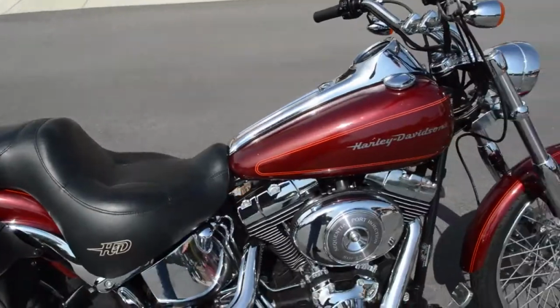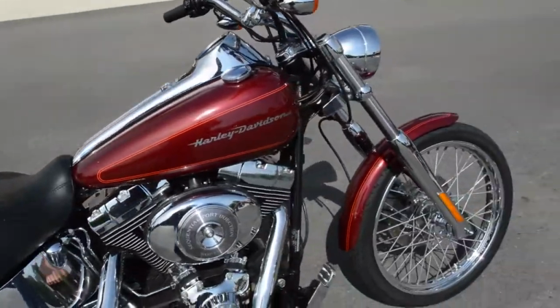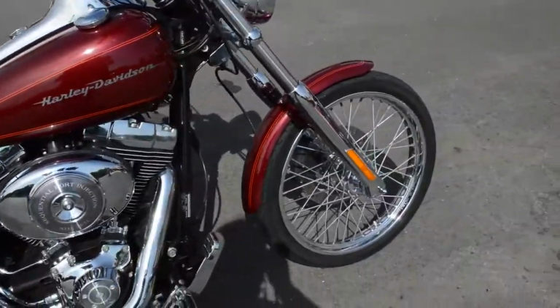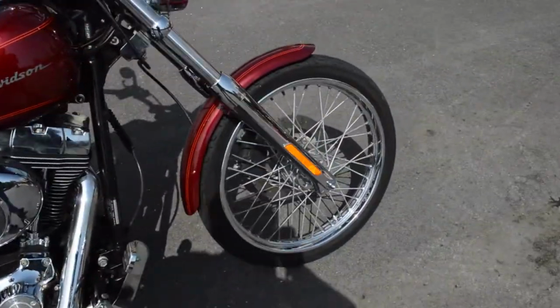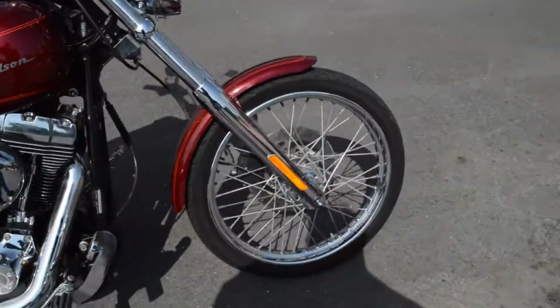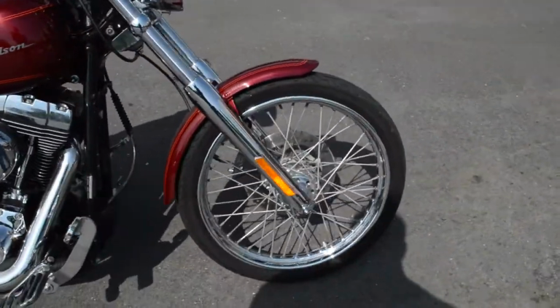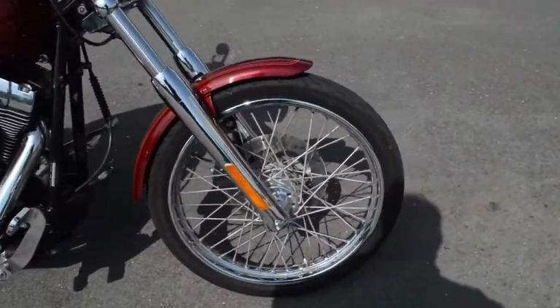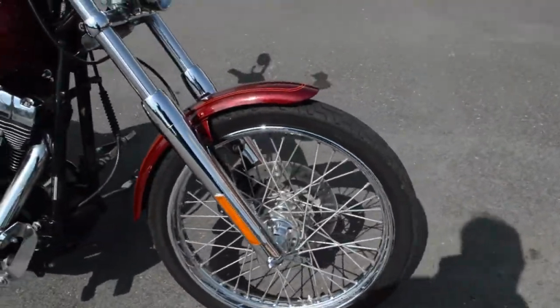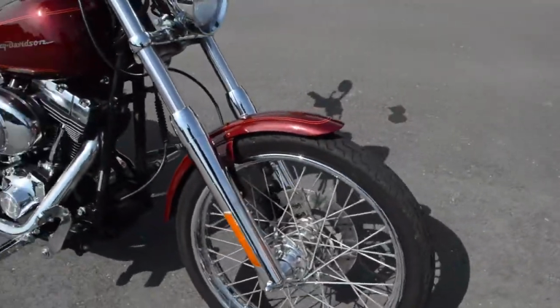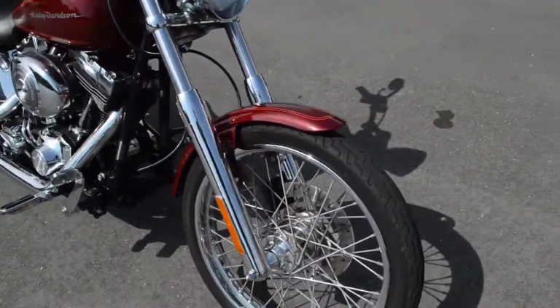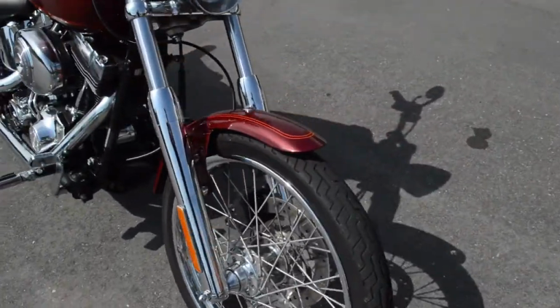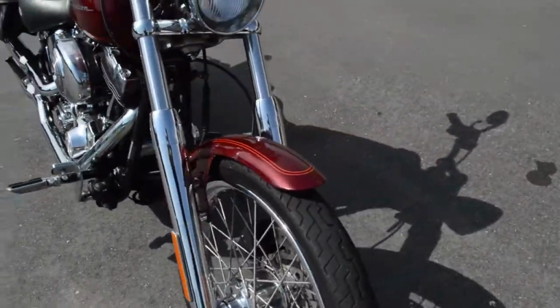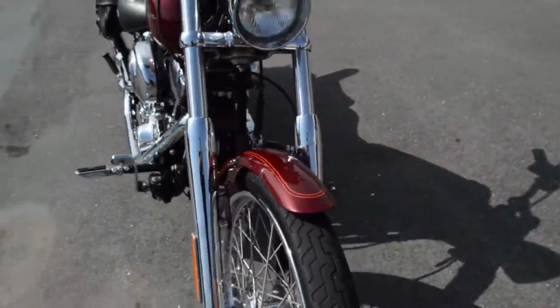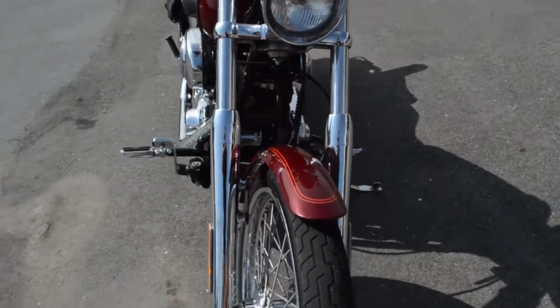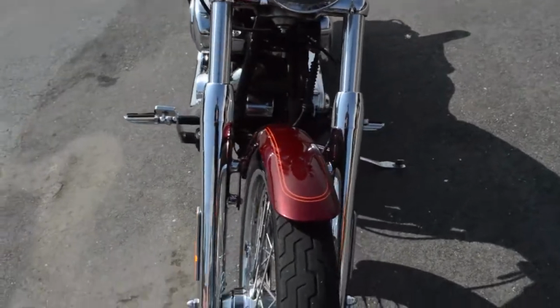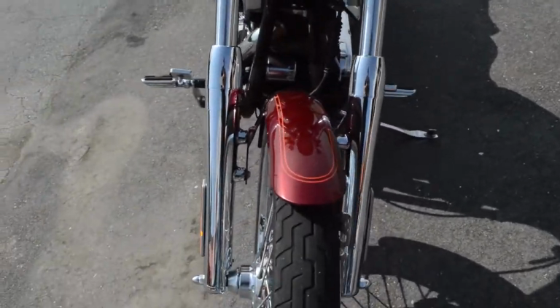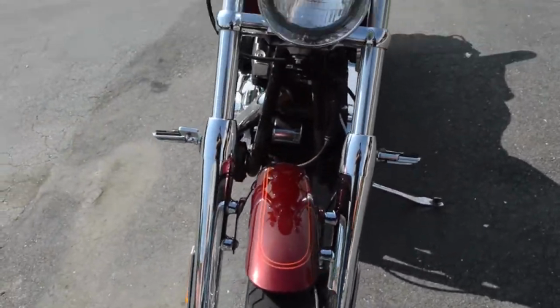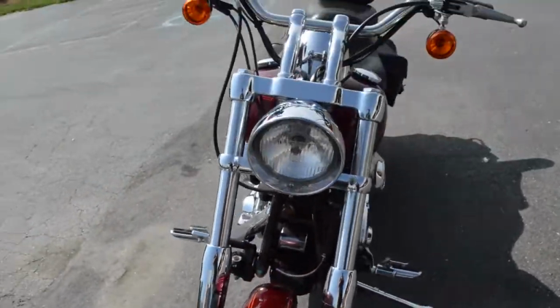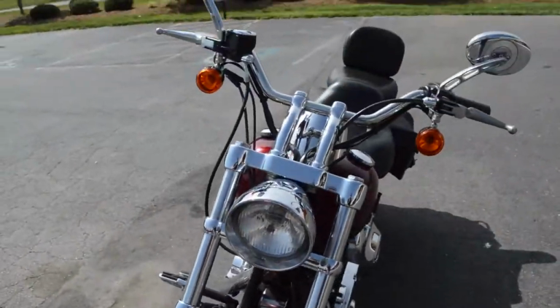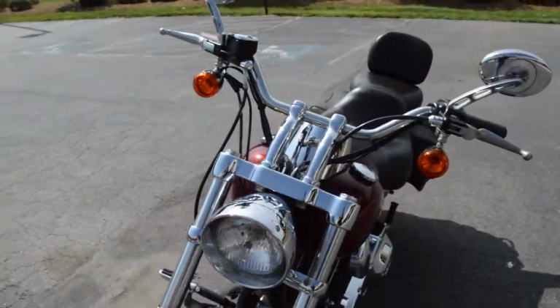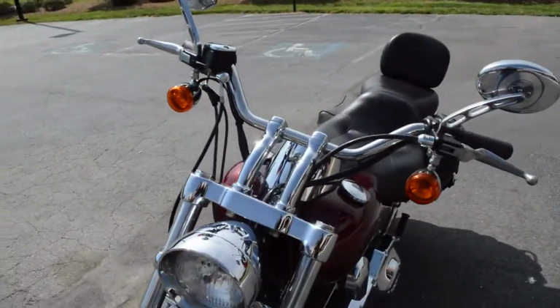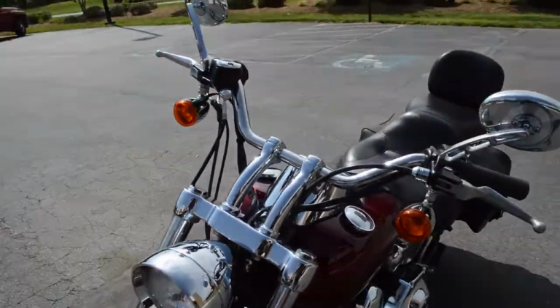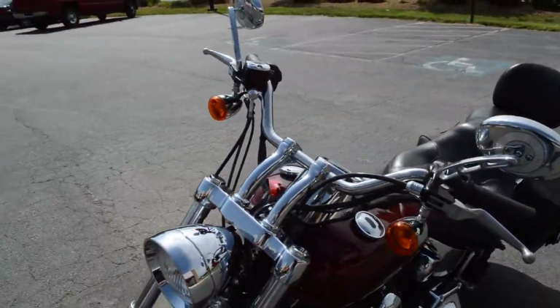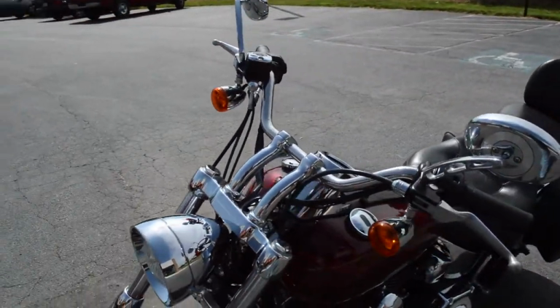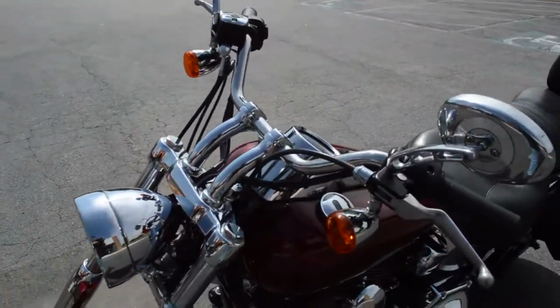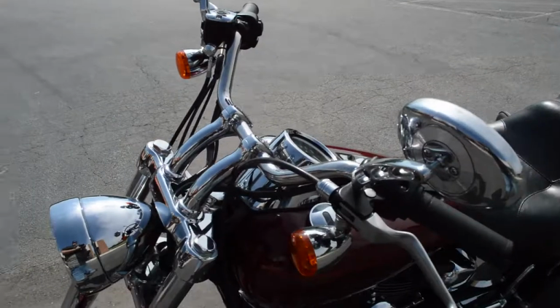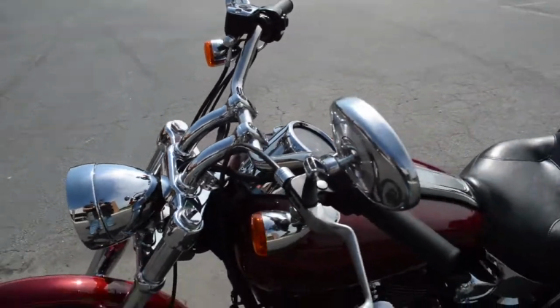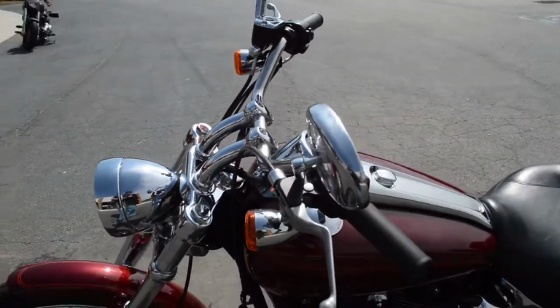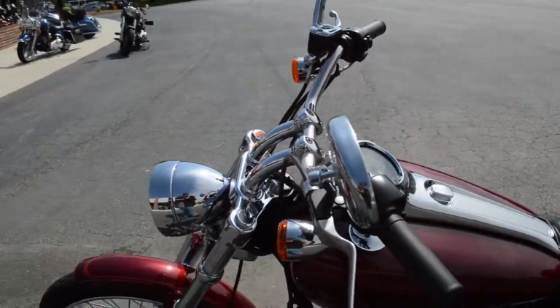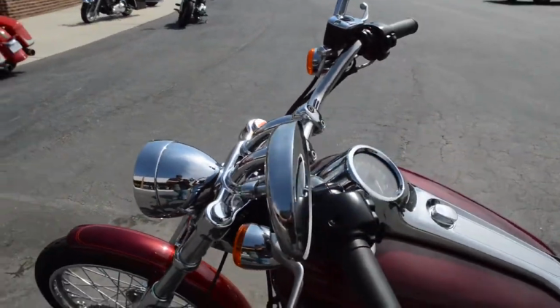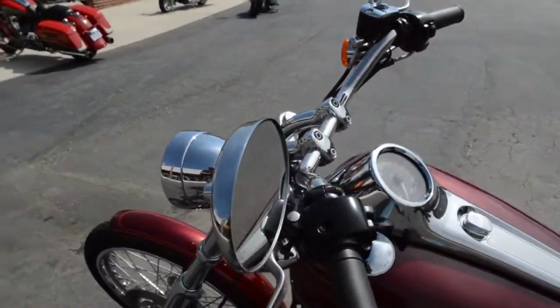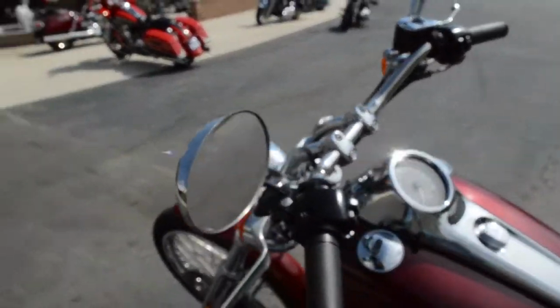Got that big front tire, lace profile wheel, big headlight out front, nice risers on the handlebars, and the Harley-Davidson chrome mirrors.